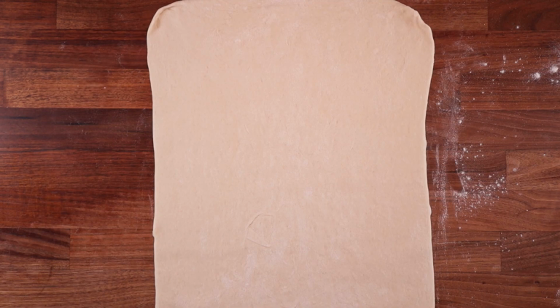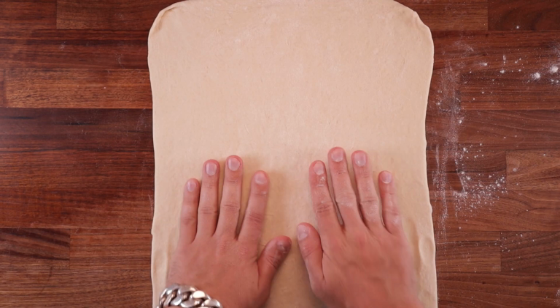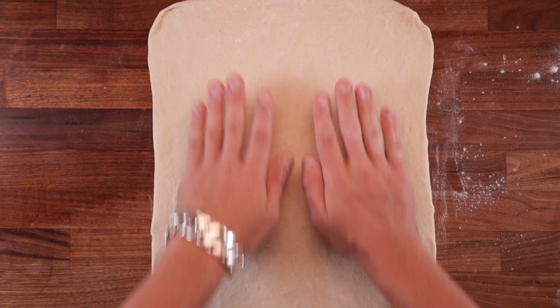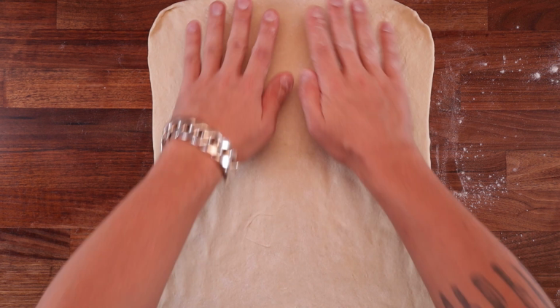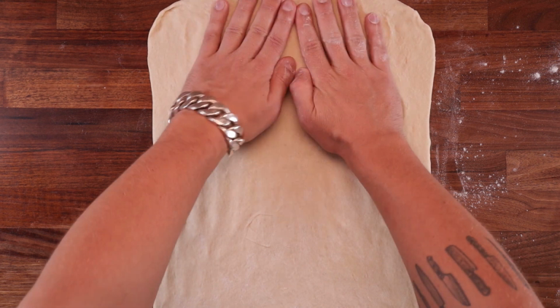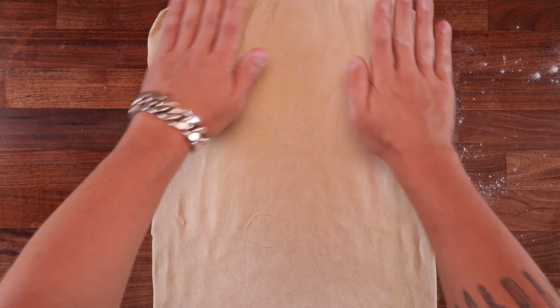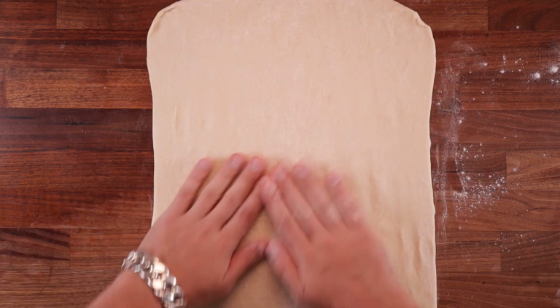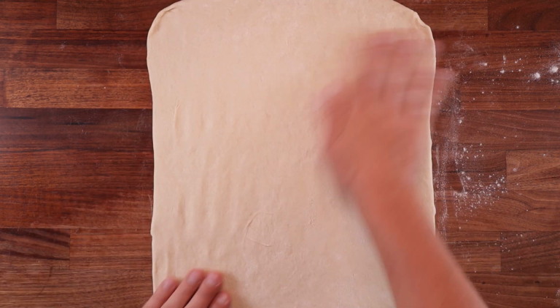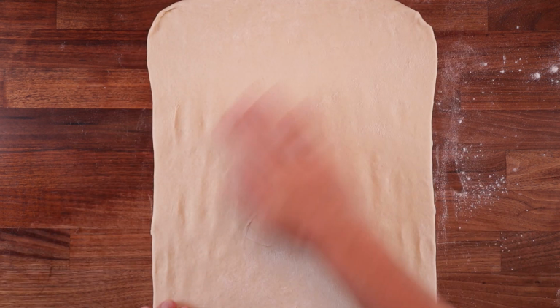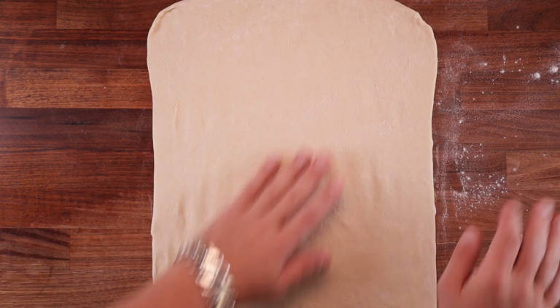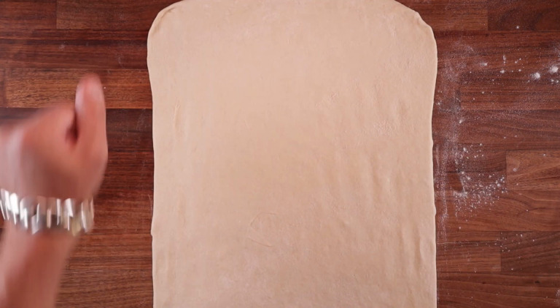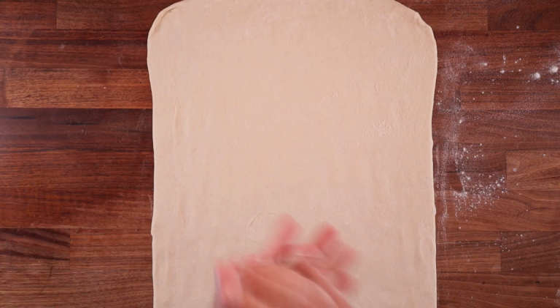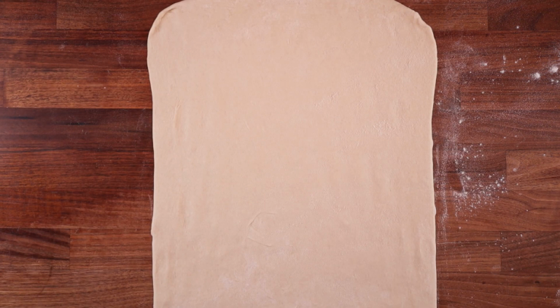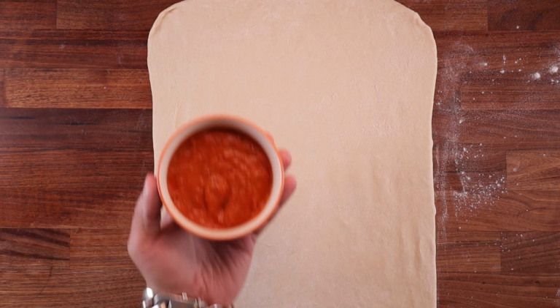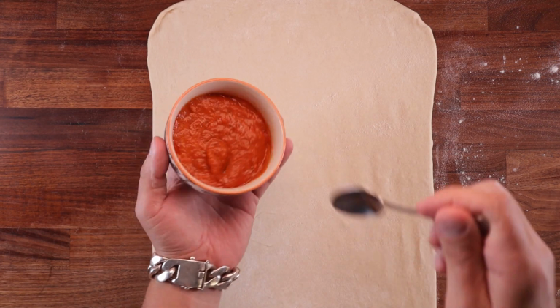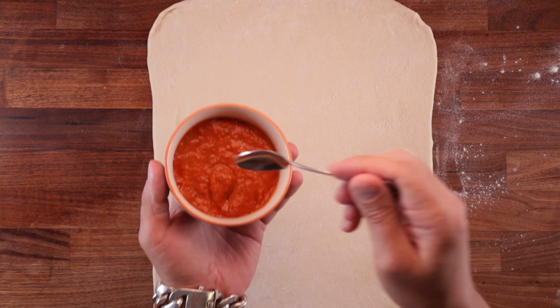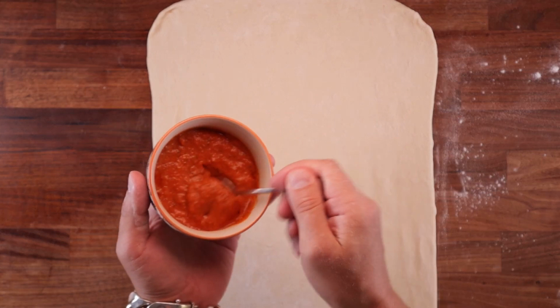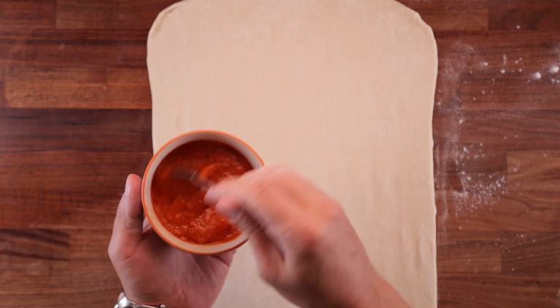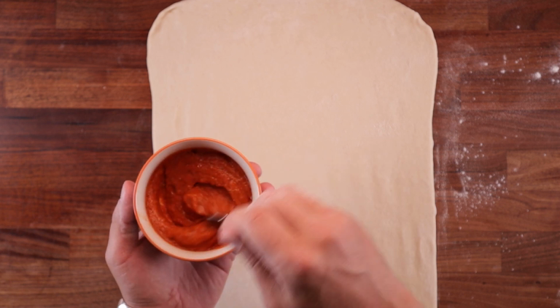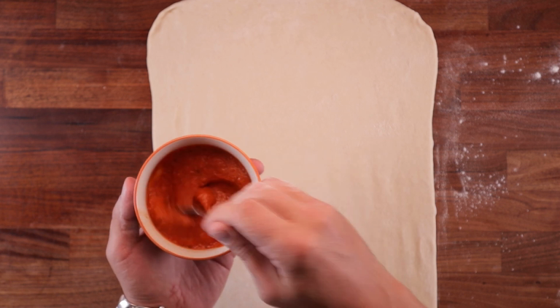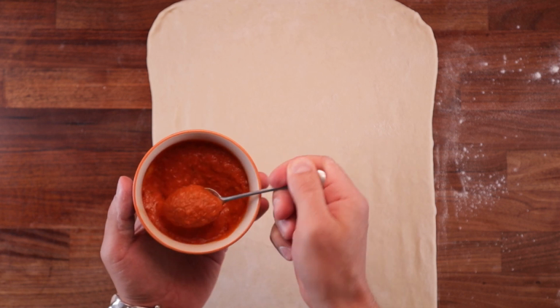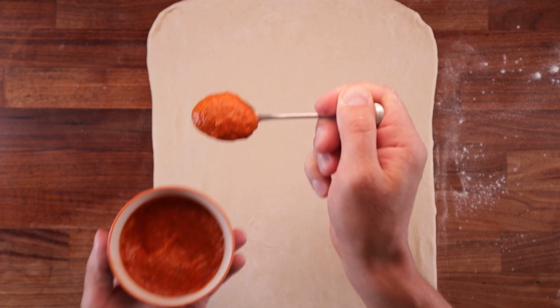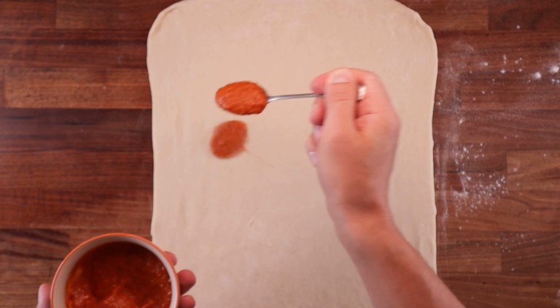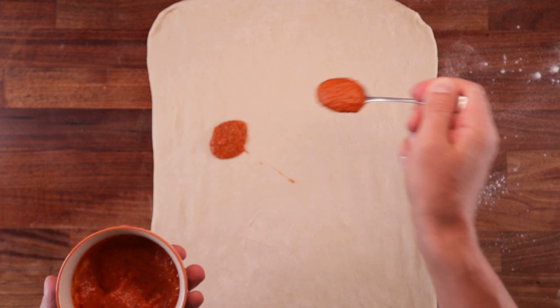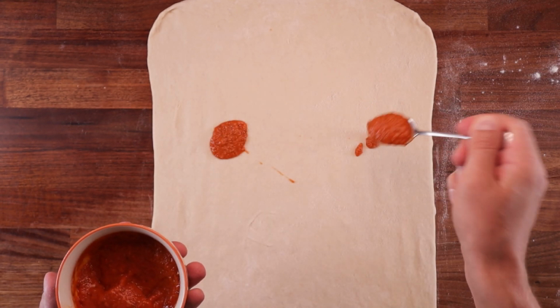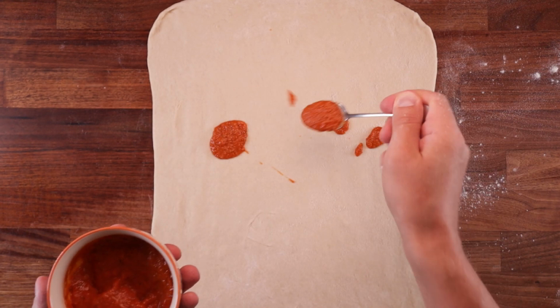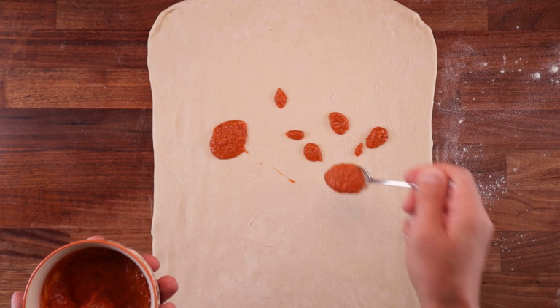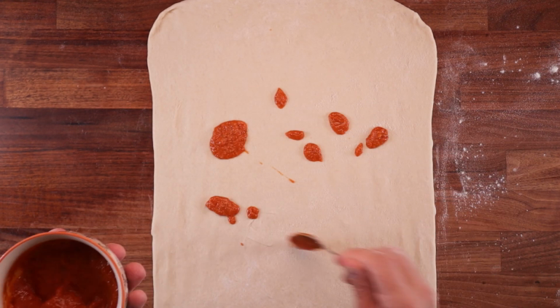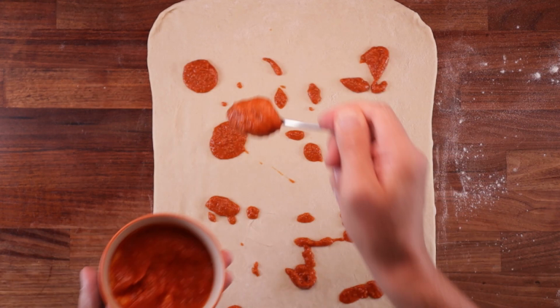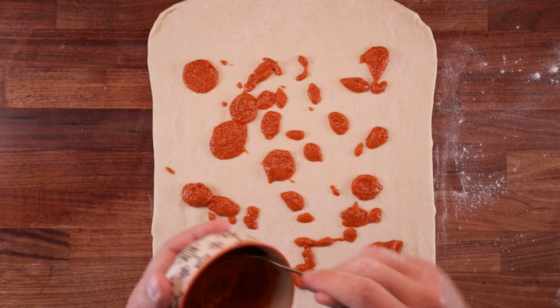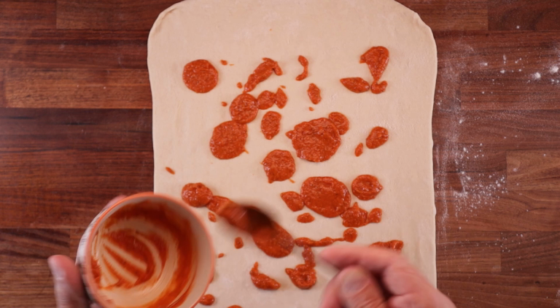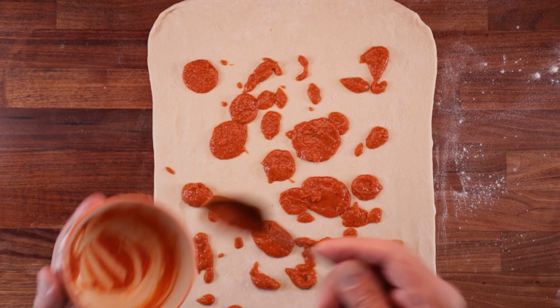Don't even roll it to the sides — just roll it up and down. Now brush off any excess flour and we can start adding the ingredients. Start with a nice thick sauce — dab it around the dough nice and evenly.